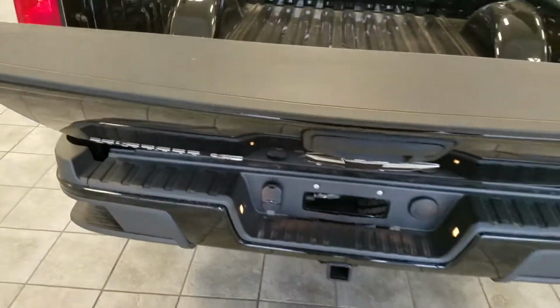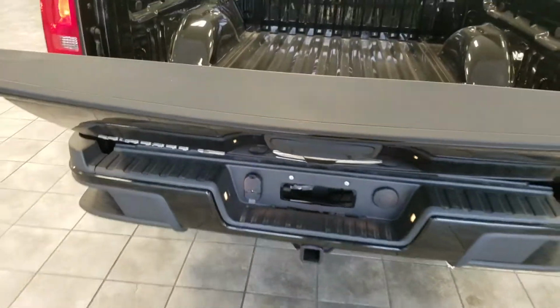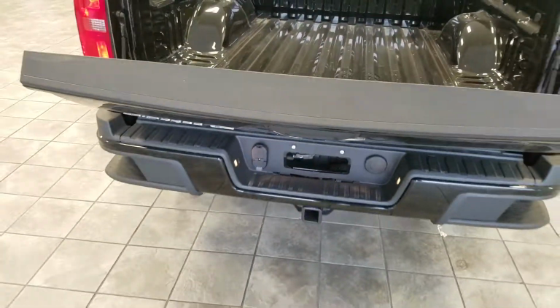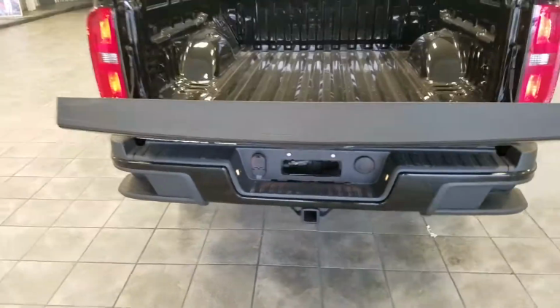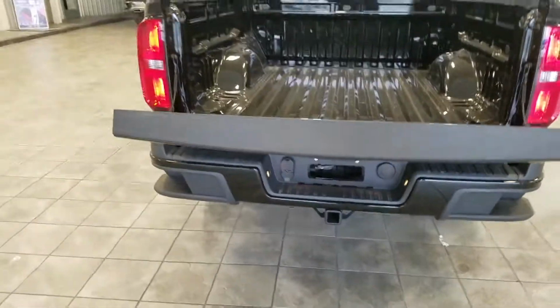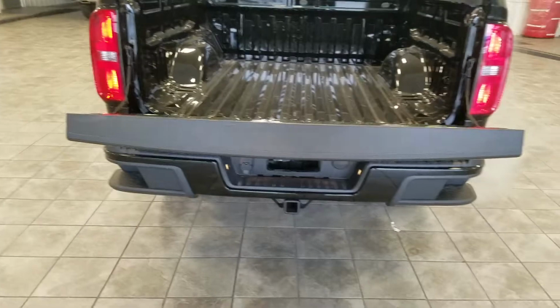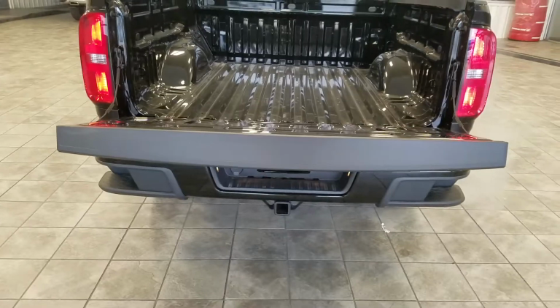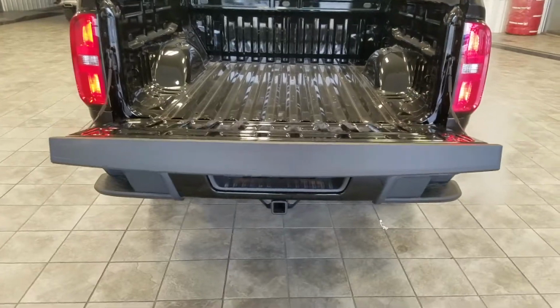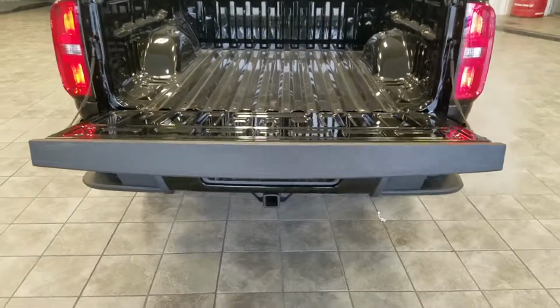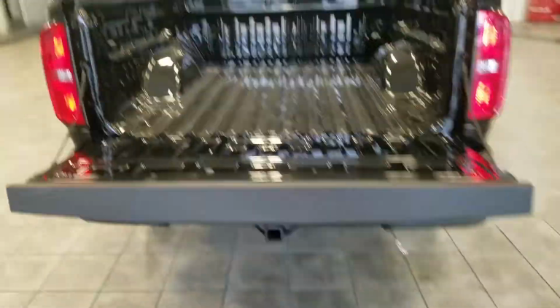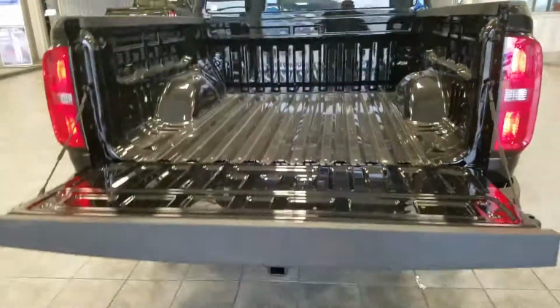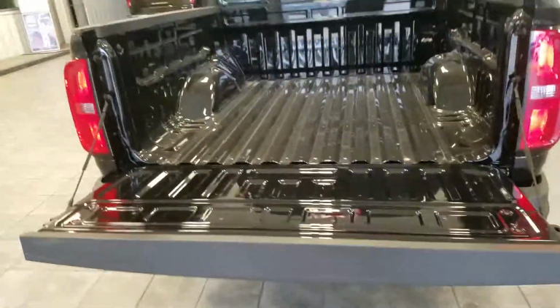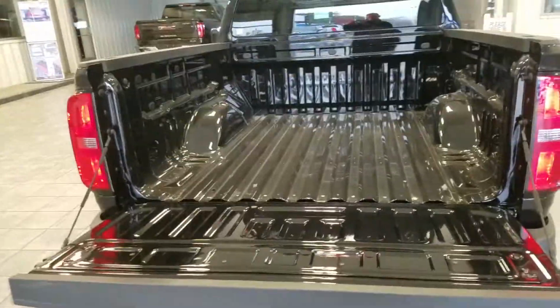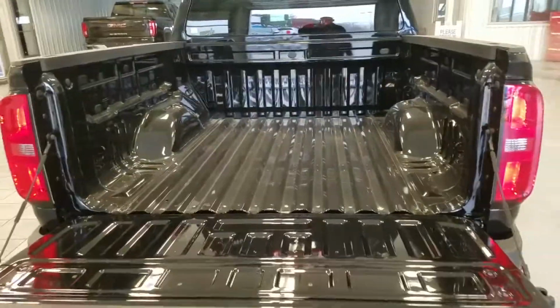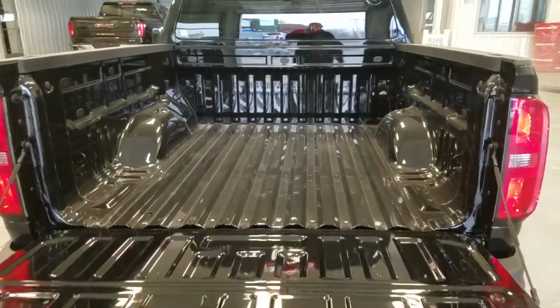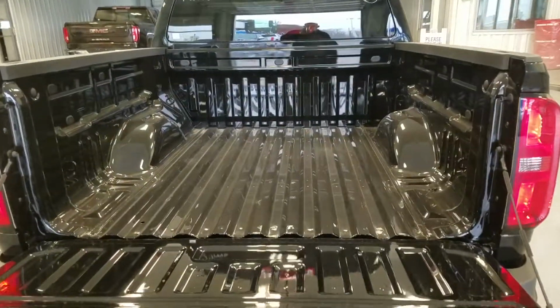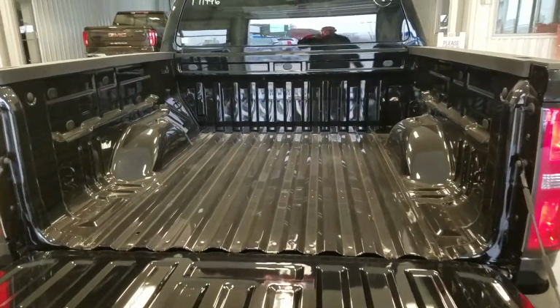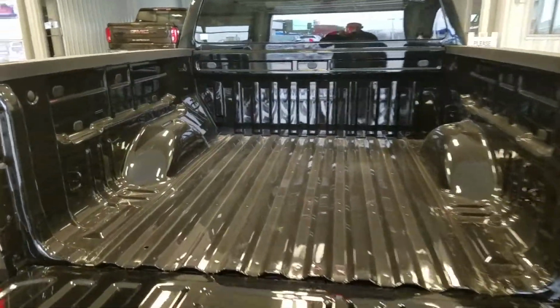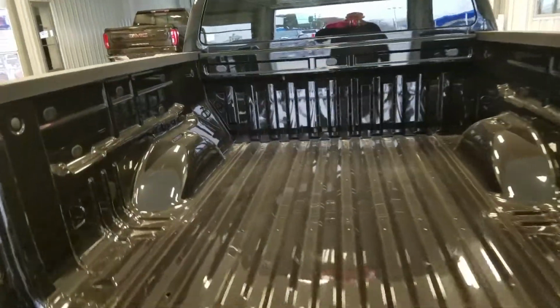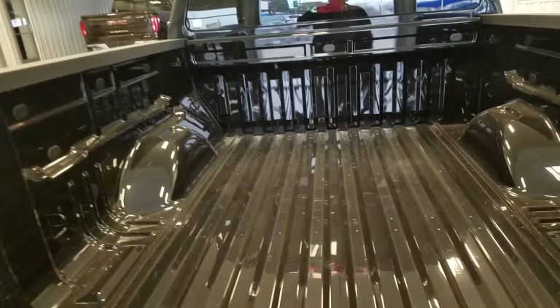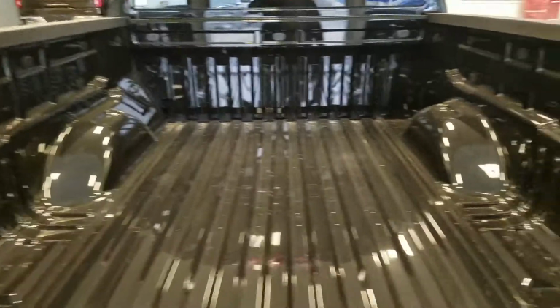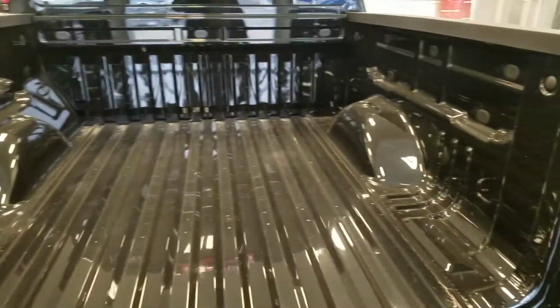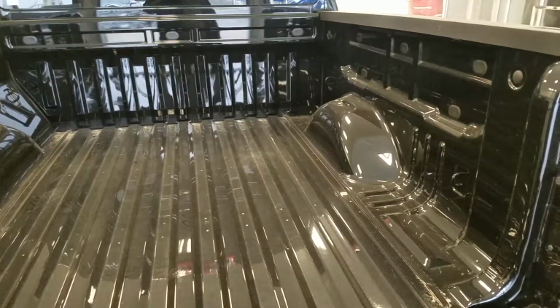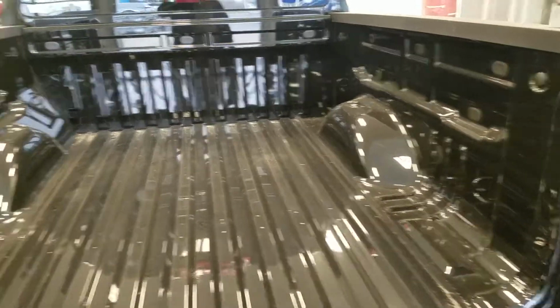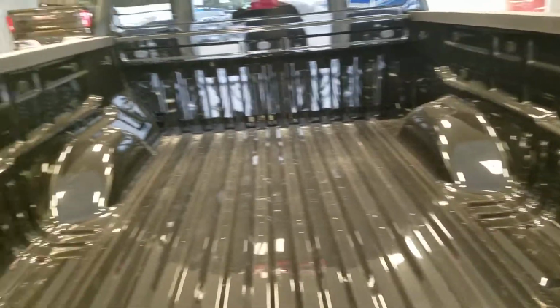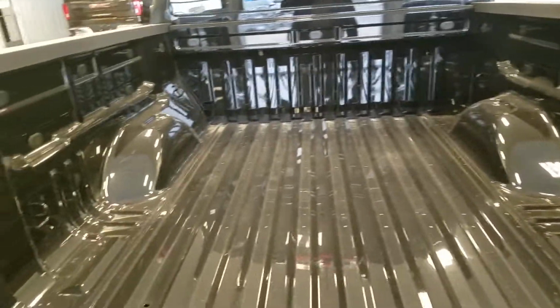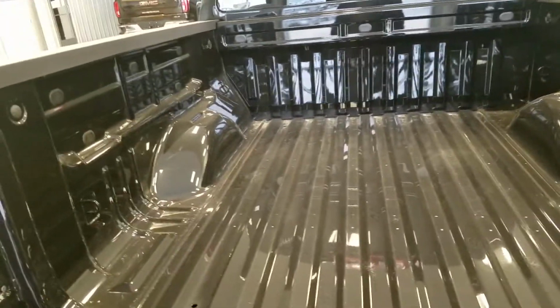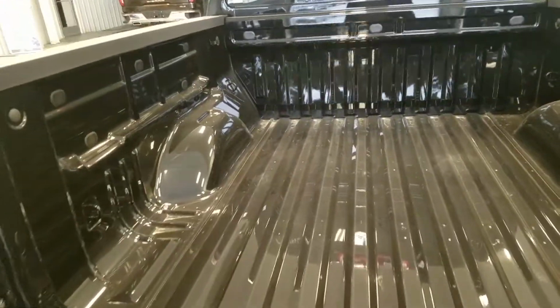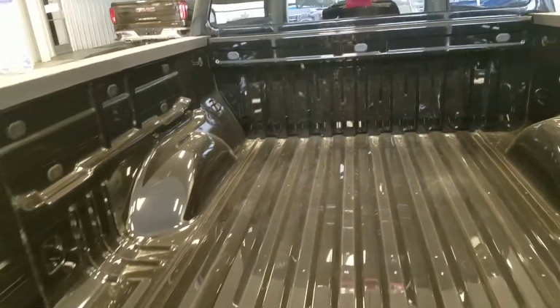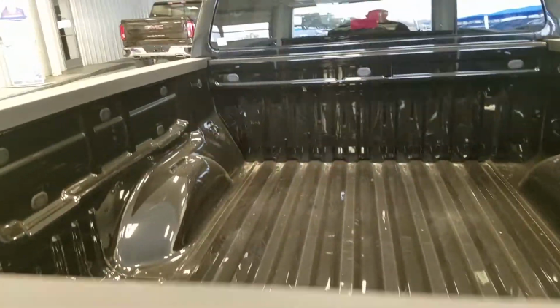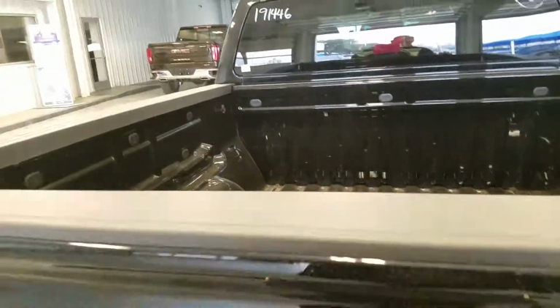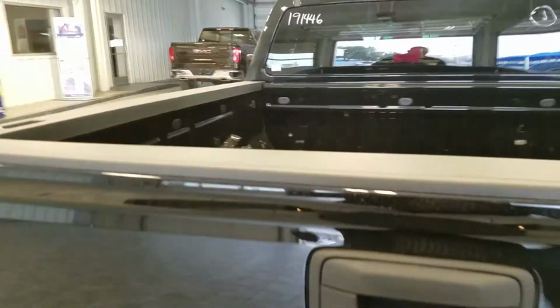One of my favorite features is the easy lower tailgate. As you can see it didn't flop down and break my arm. Still have plenty of cargo volume in the back of the truck — still good use for your bed.